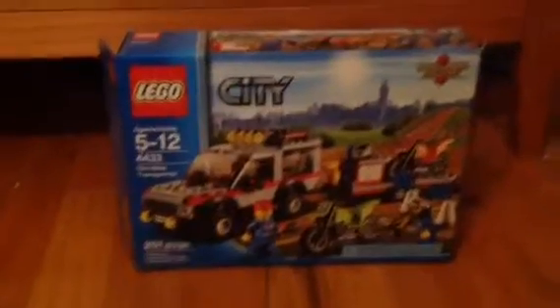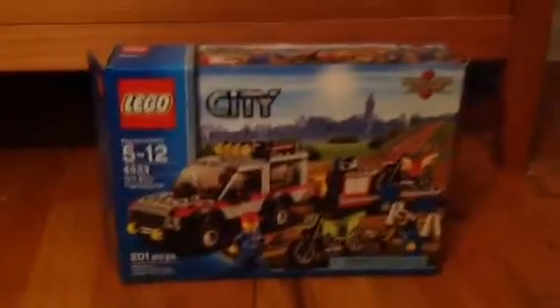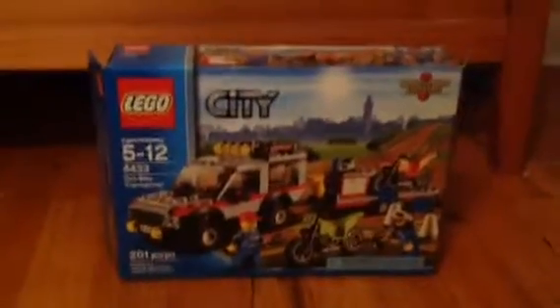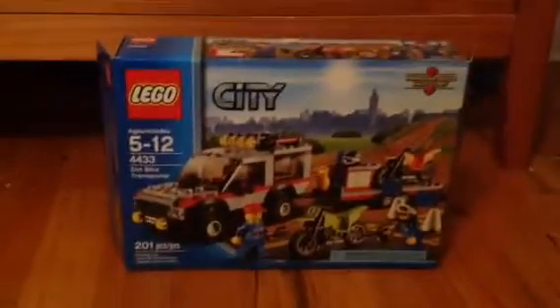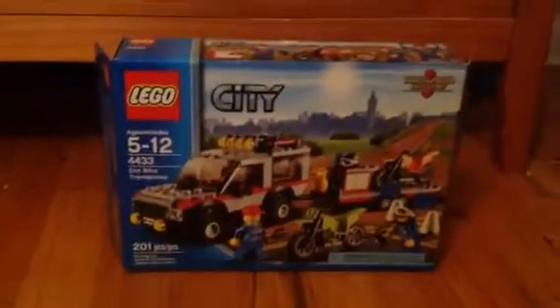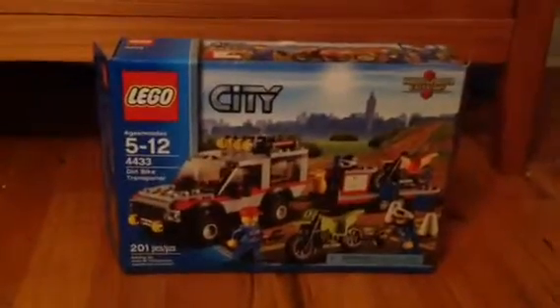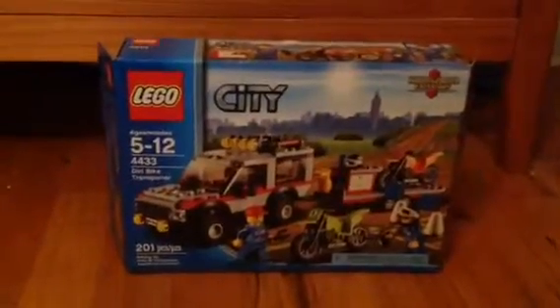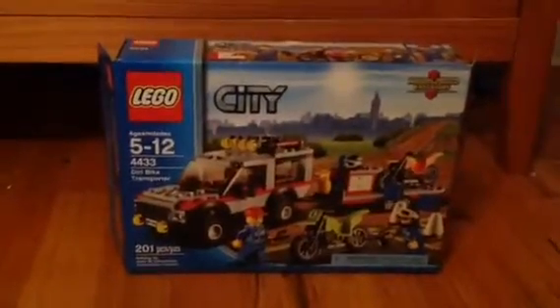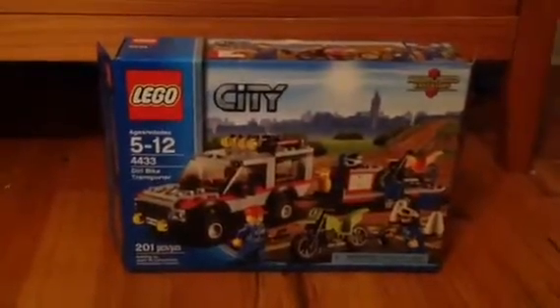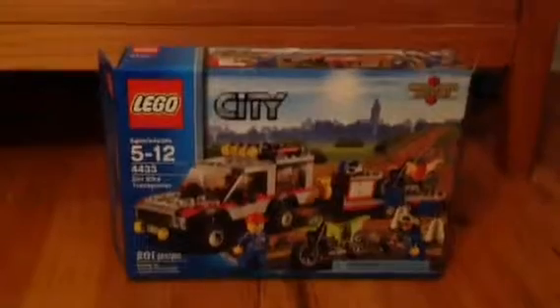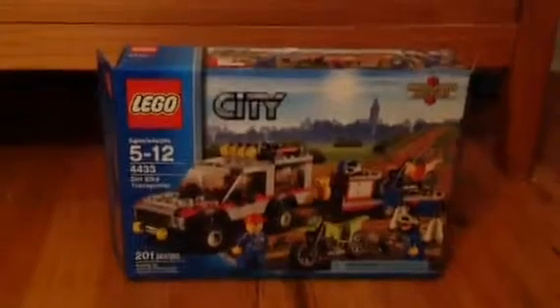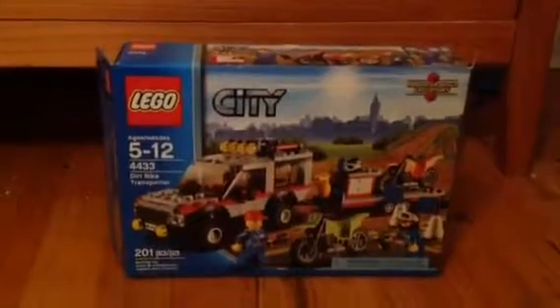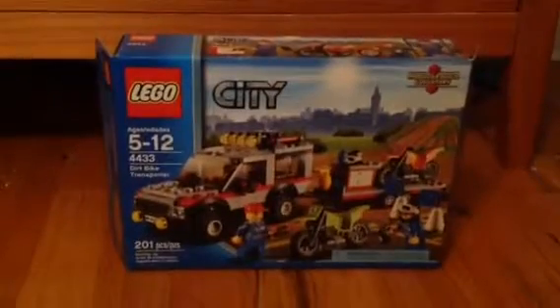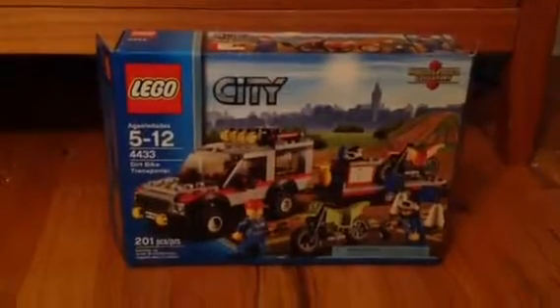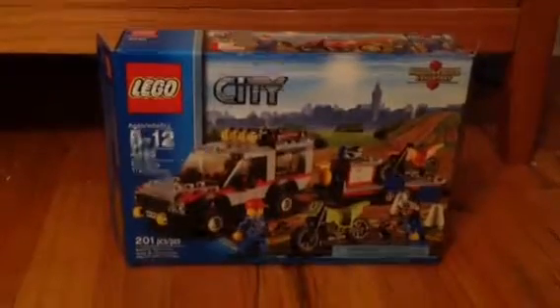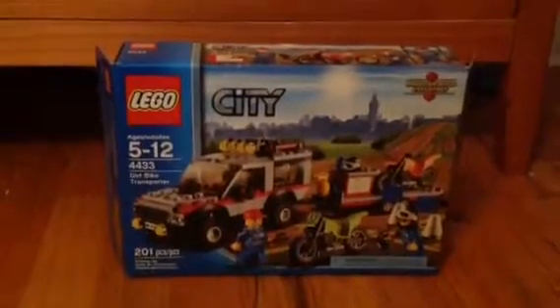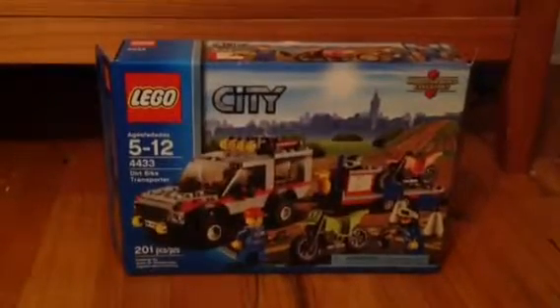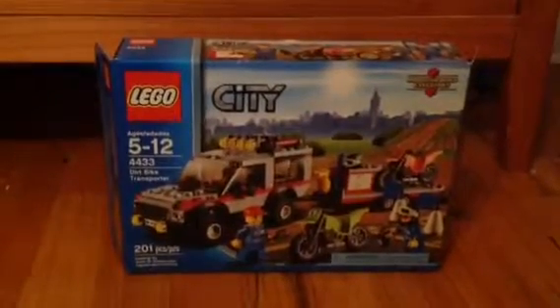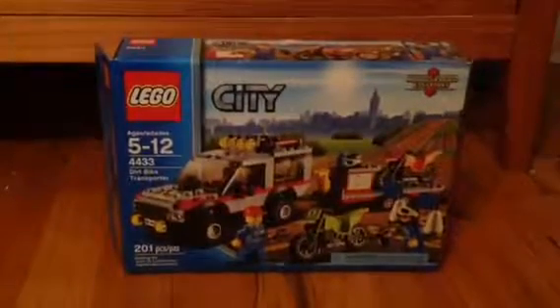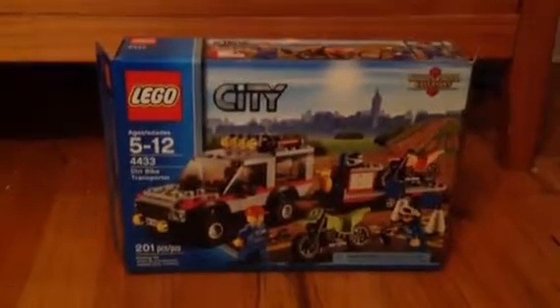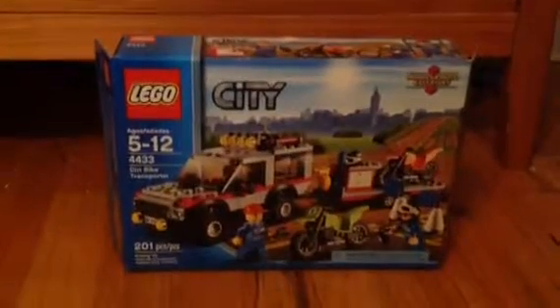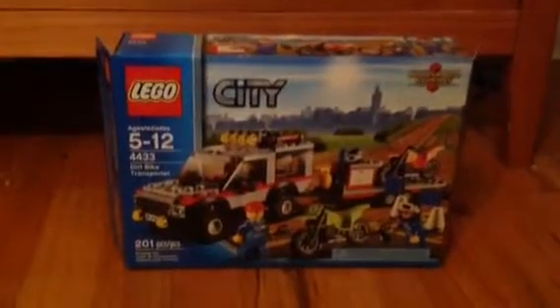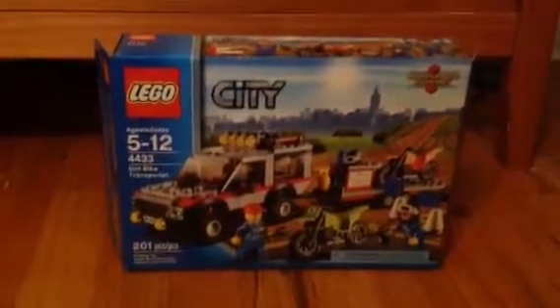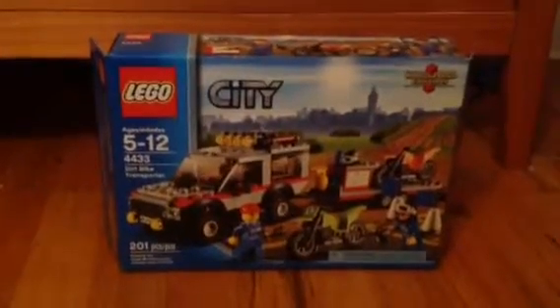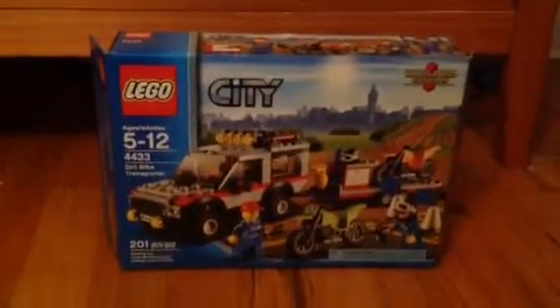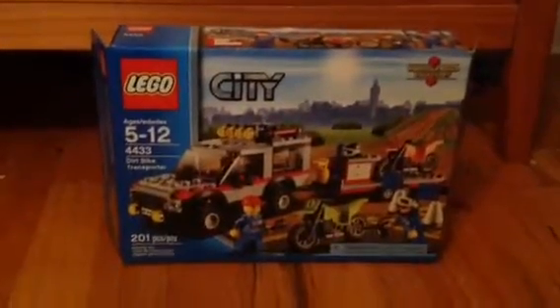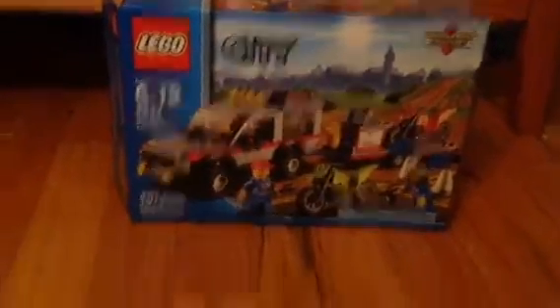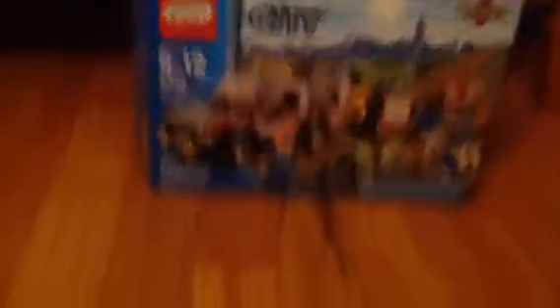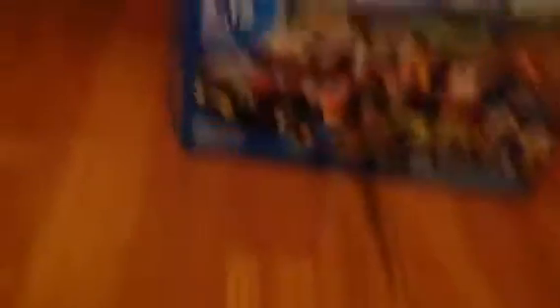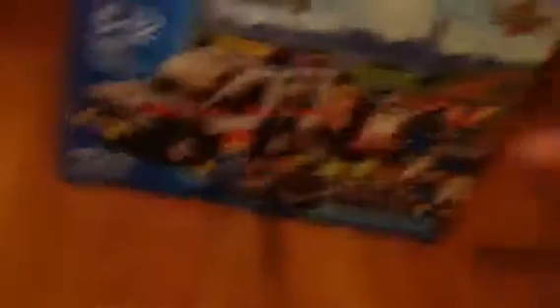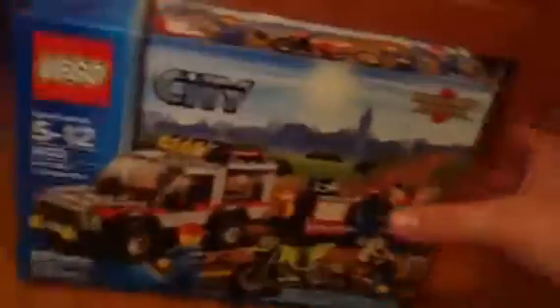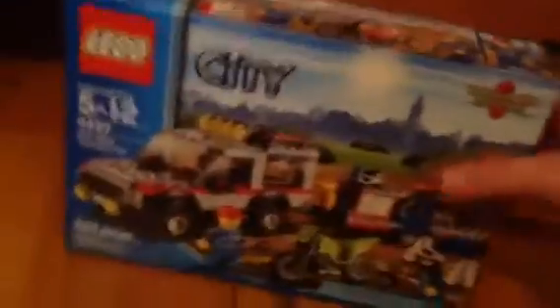What I'm gonna do is an unboxing and review. I'm gonna unbox it, go off camera, build it, then go back on camera and show you it. So let's unbox it.